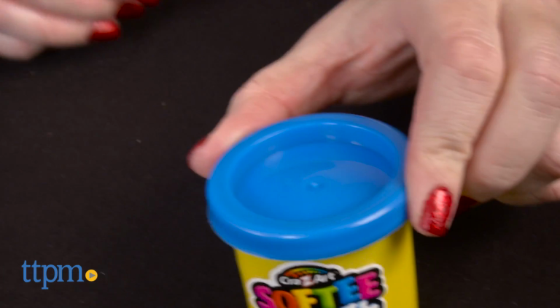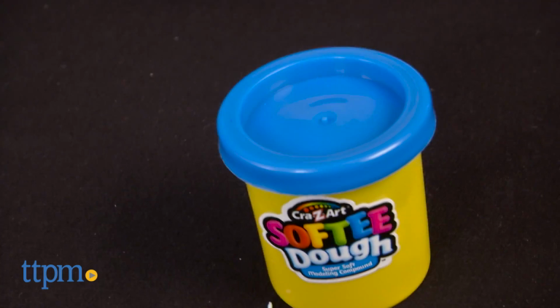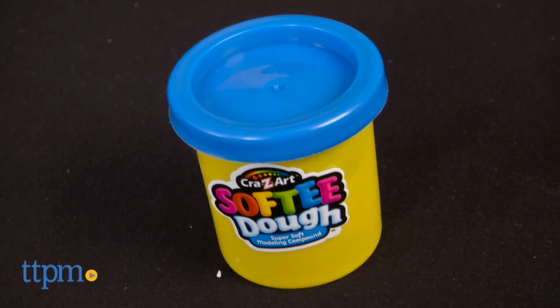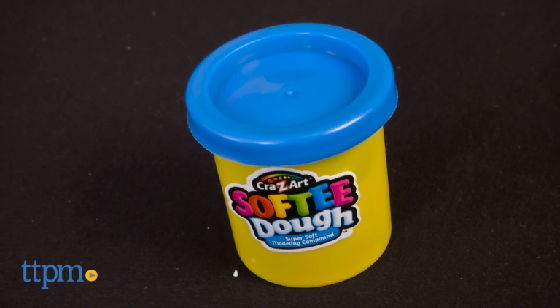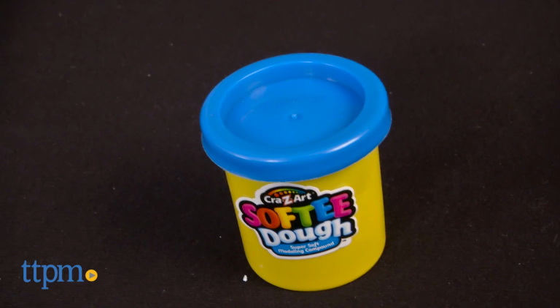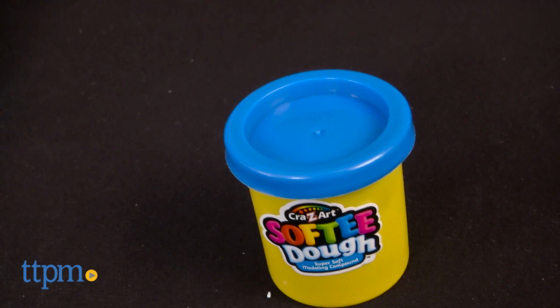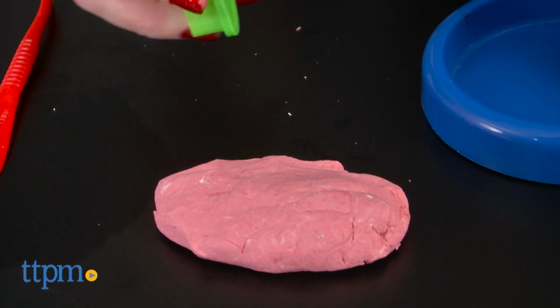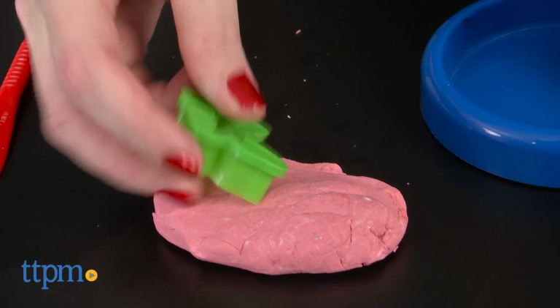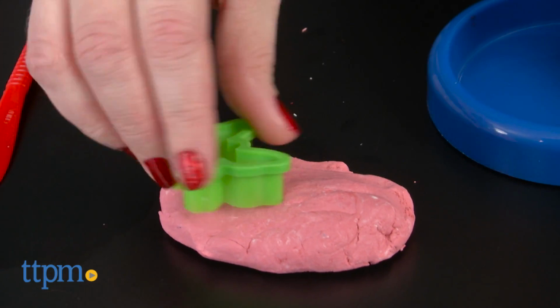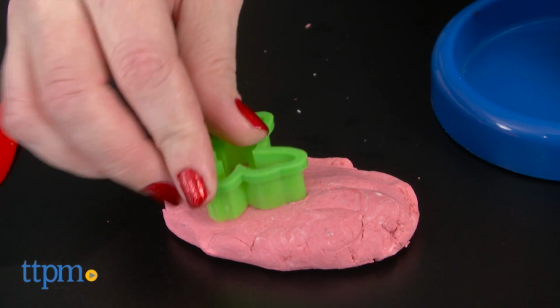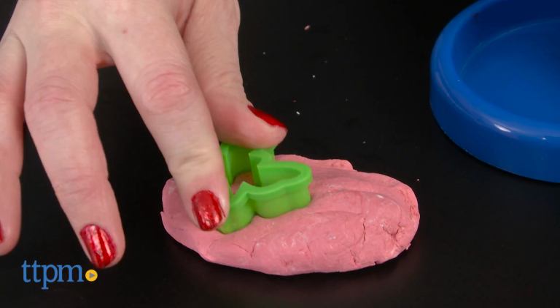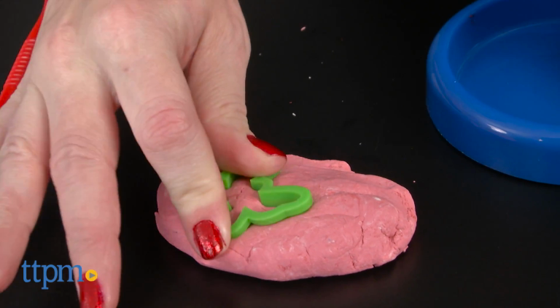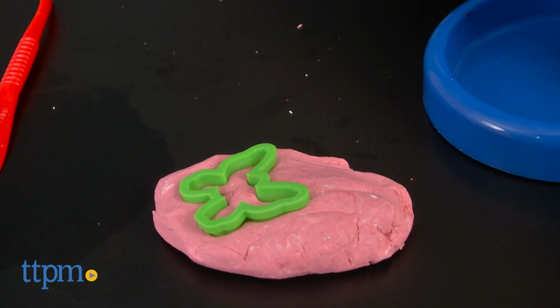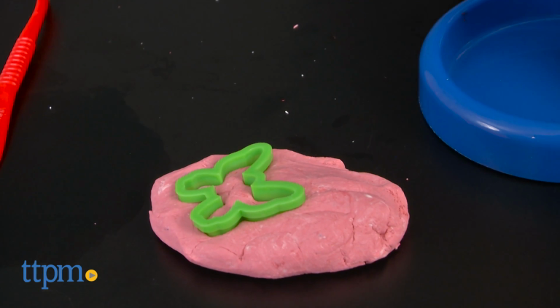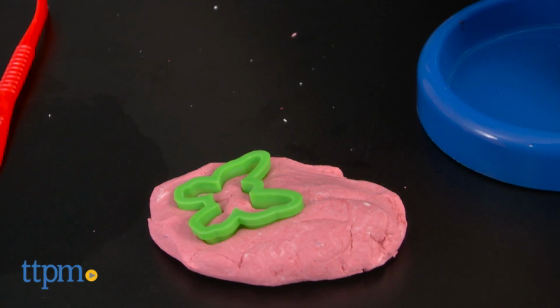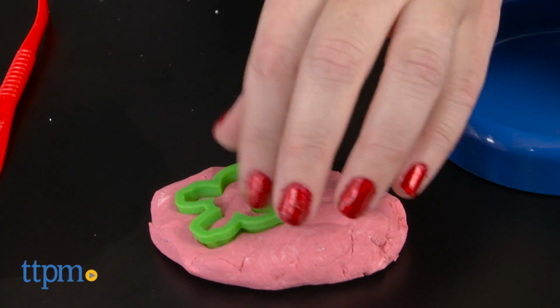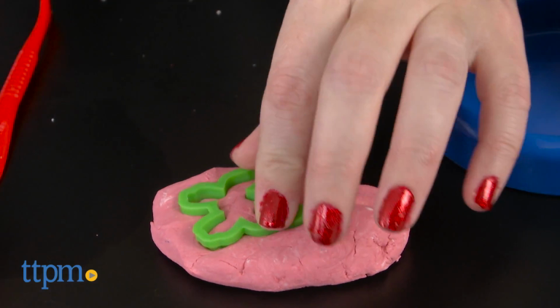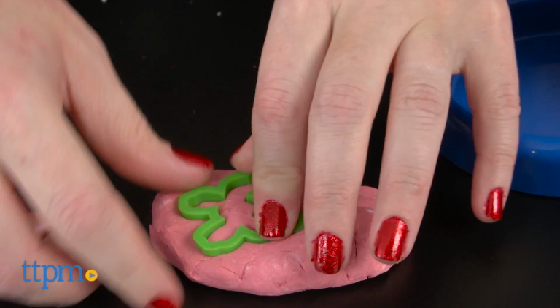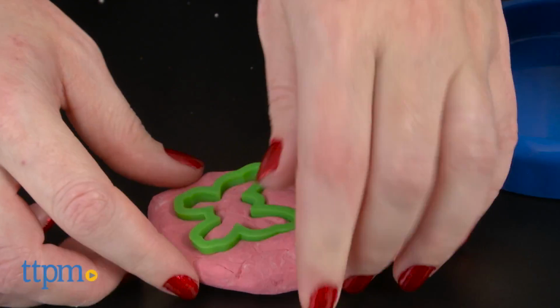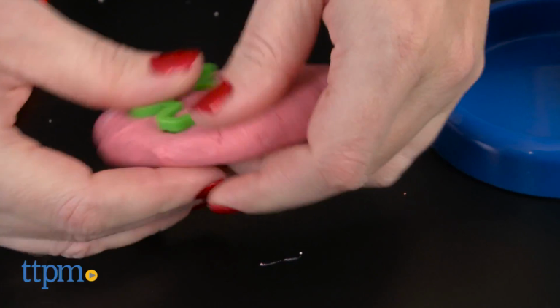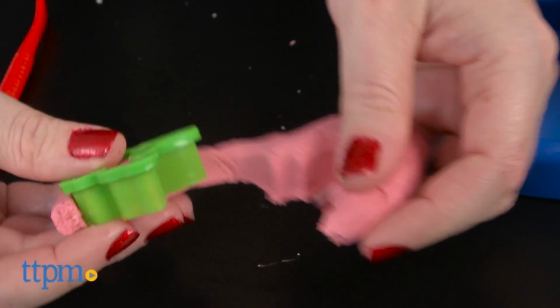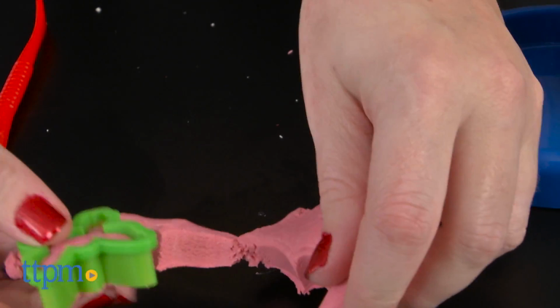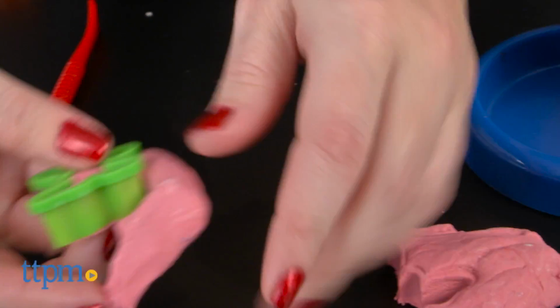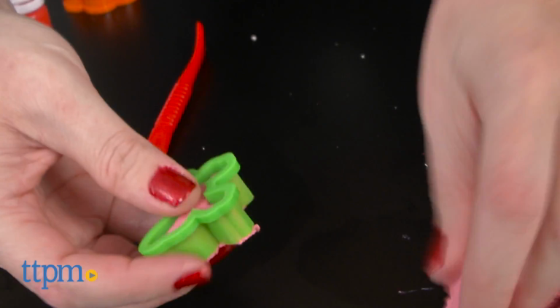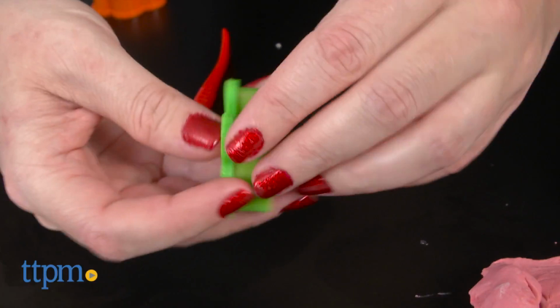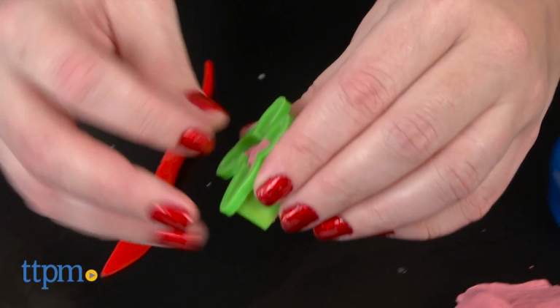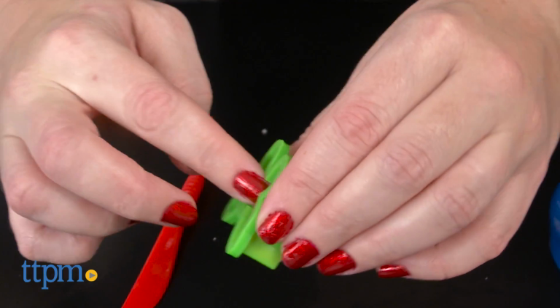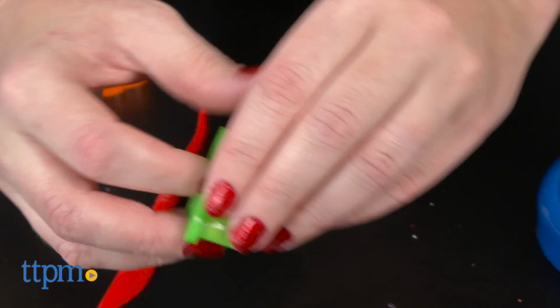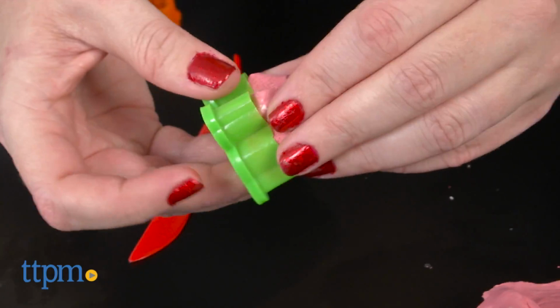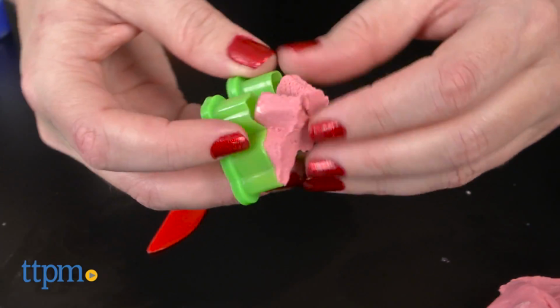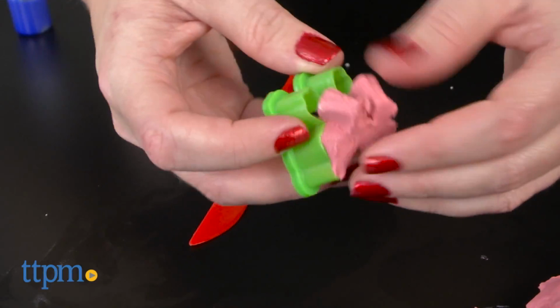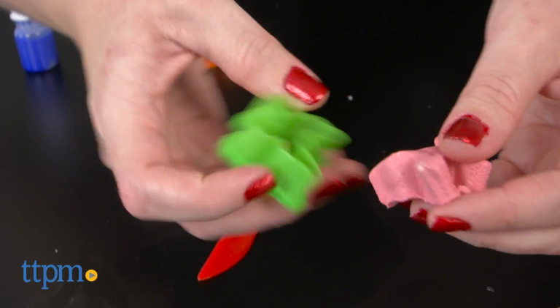Of course, you can also play and create with your newly colored dough, and the kit also includes two shape cutters and a cutting tool. The Magic Dough Machine offers a way for kids ages 5 and up to experiment with color and create their own signature modeling dough shades.